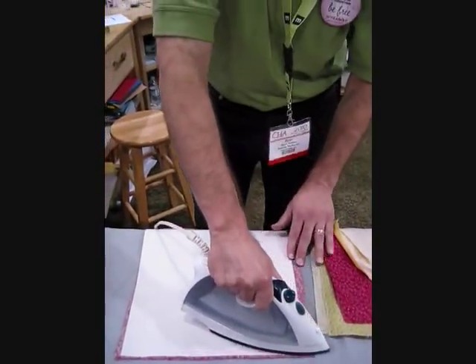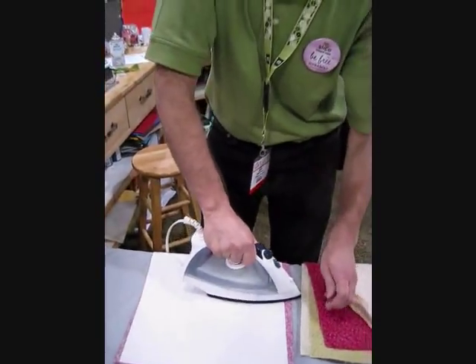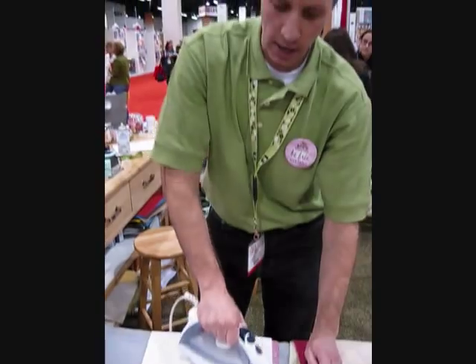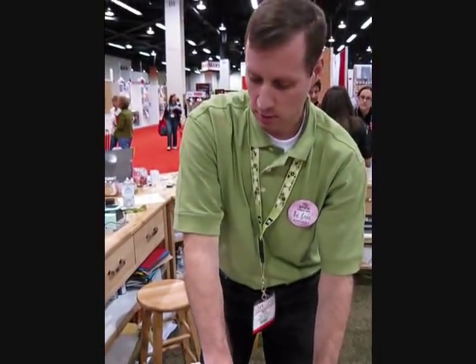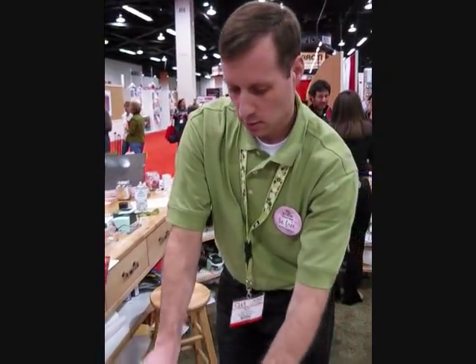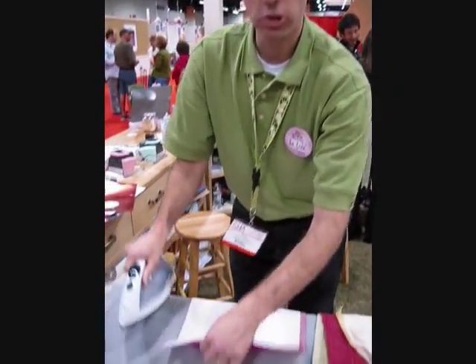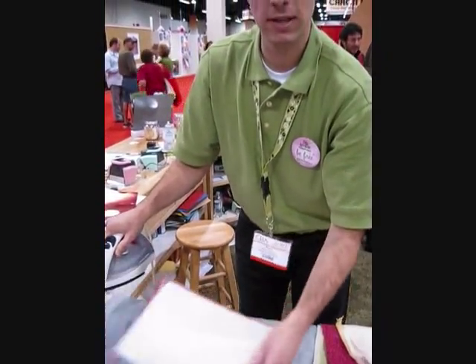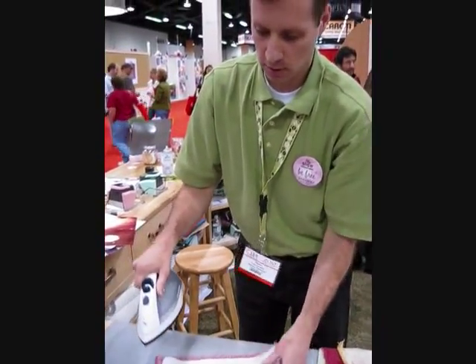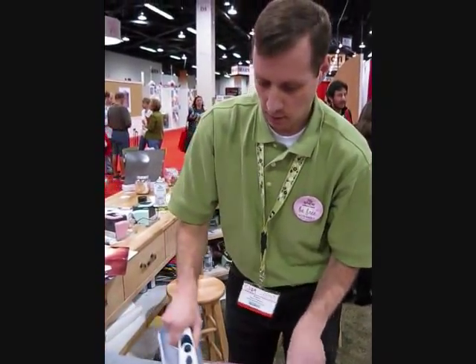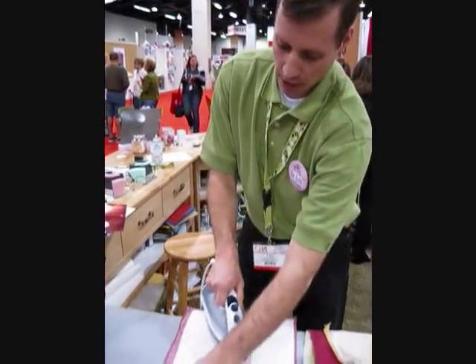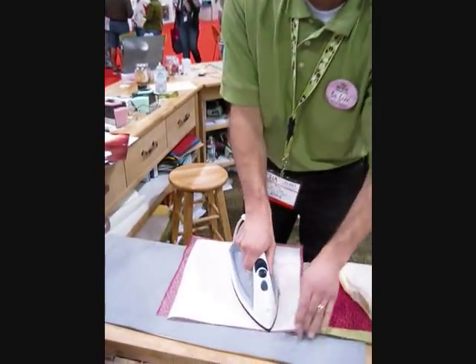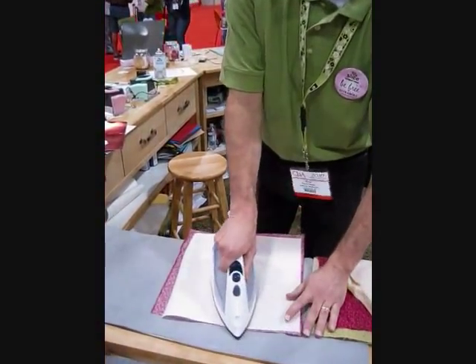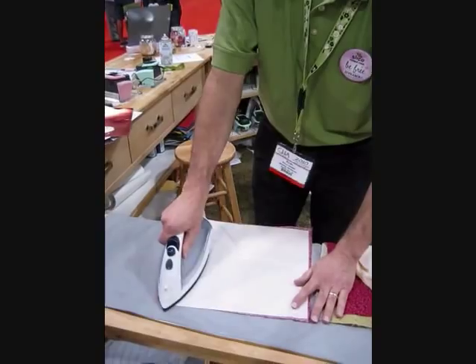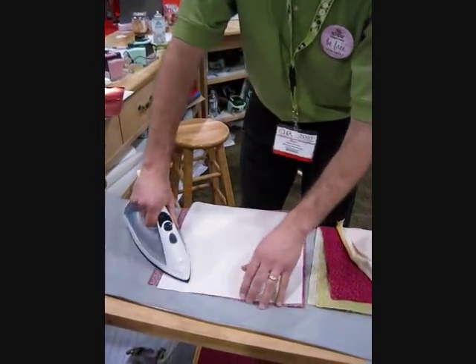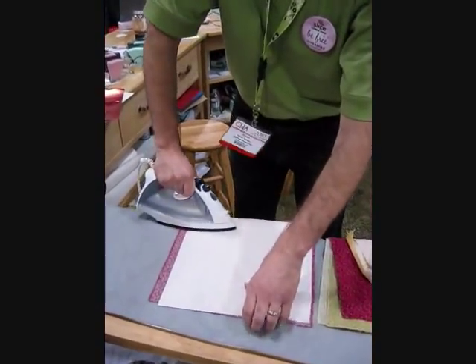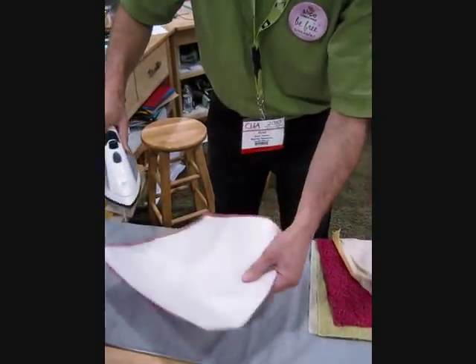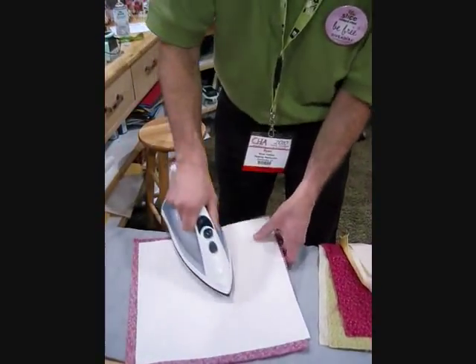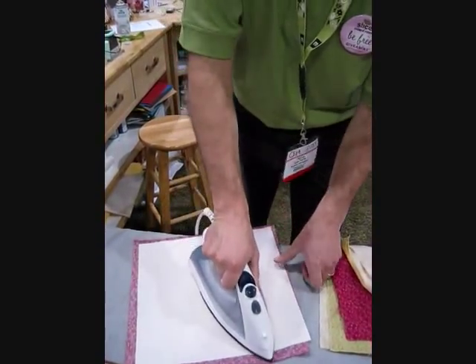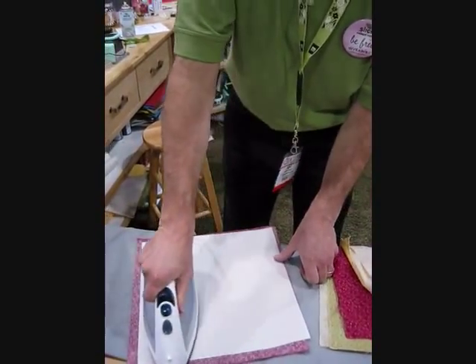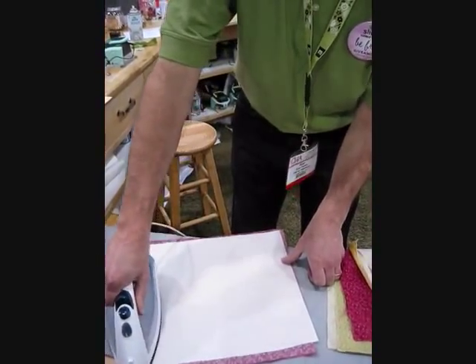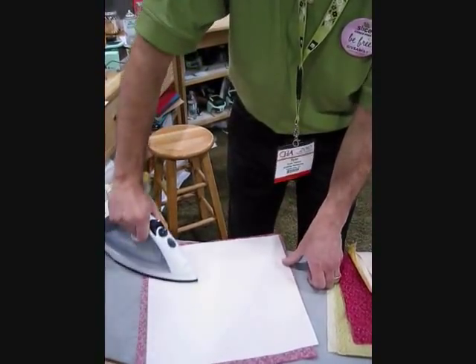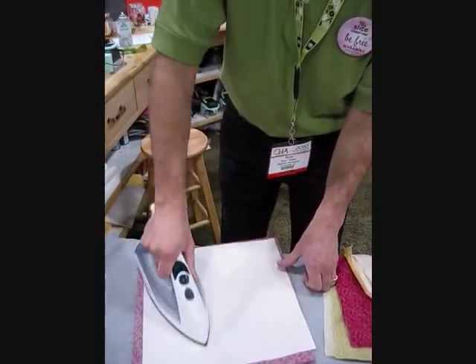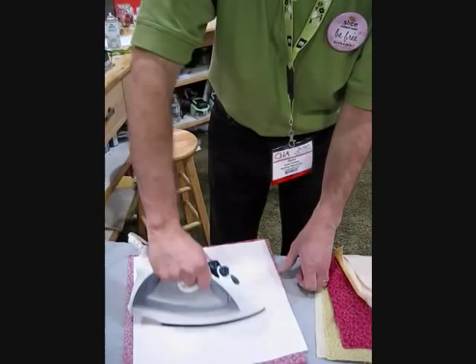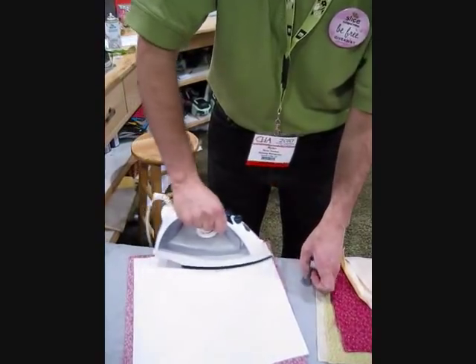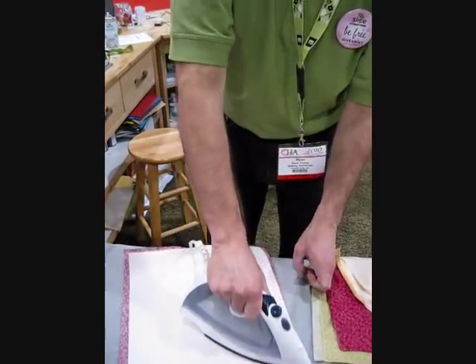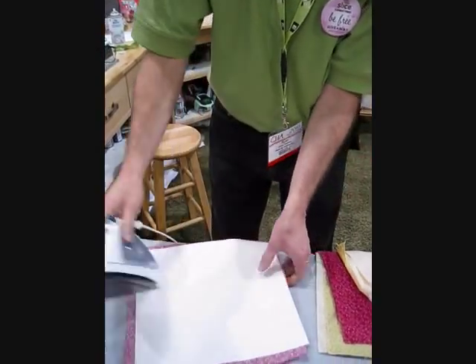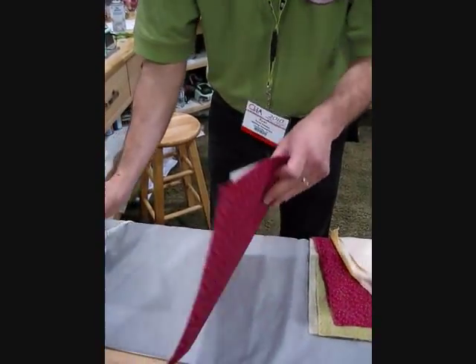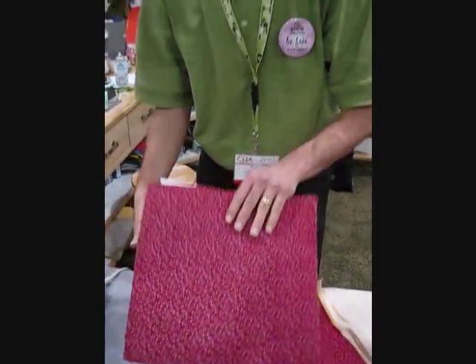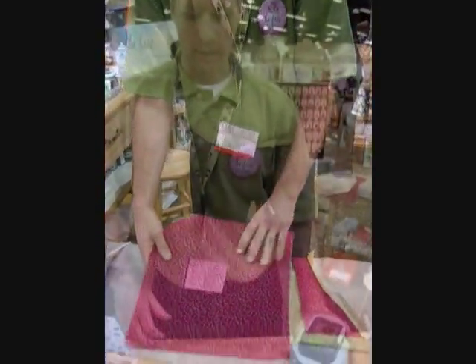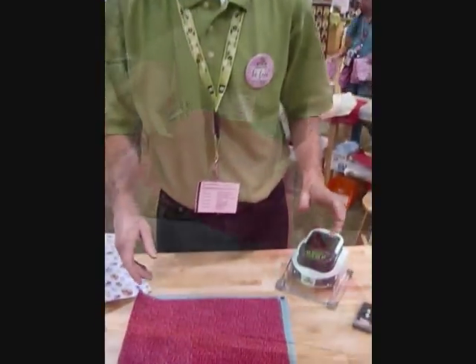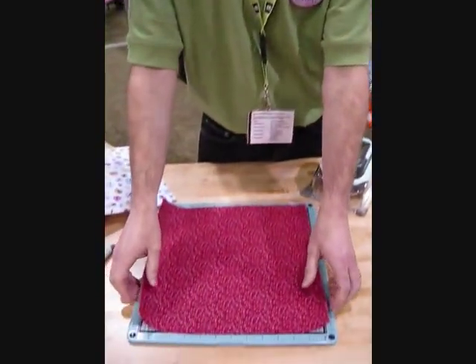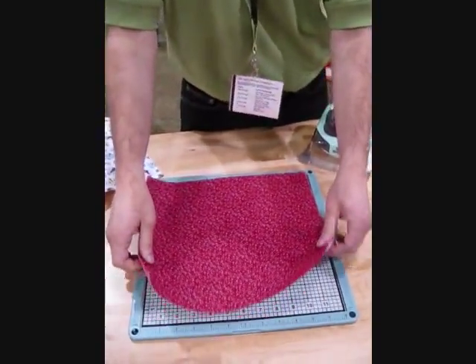You just need a hot iron. You can use steam — you don't have to. It's very quick, kind of like ironing clothes. Just get the fusible web on and you're all set to slice. Now we're ready to cut the fabric.